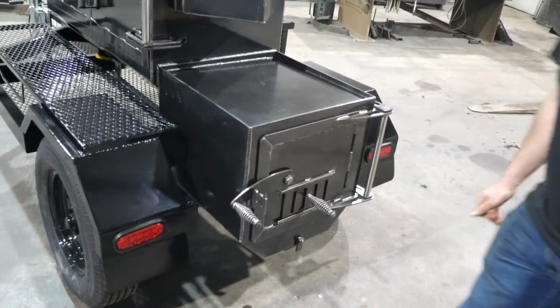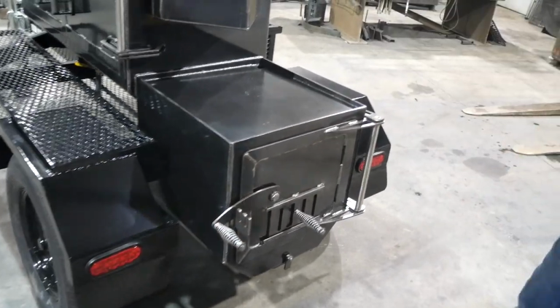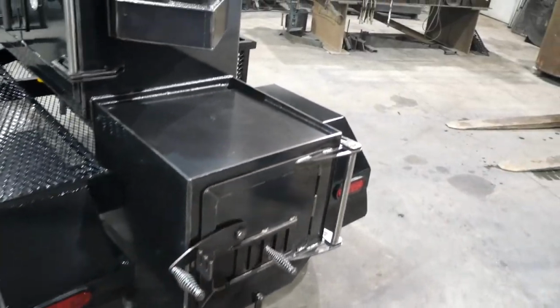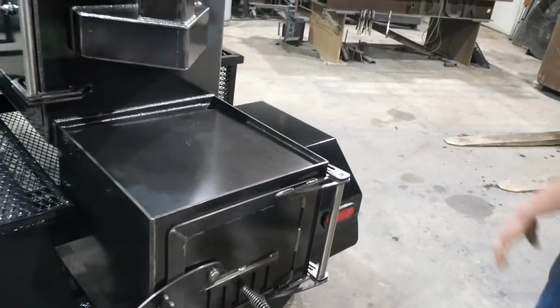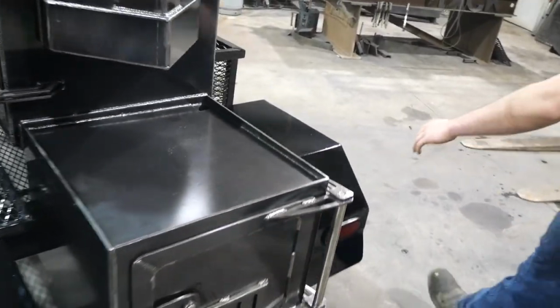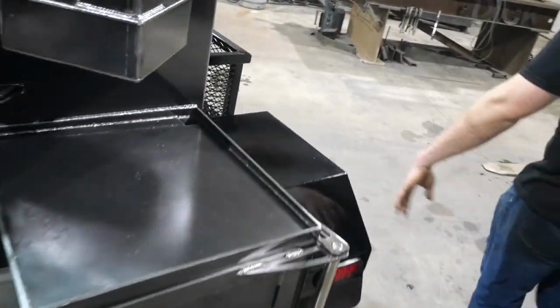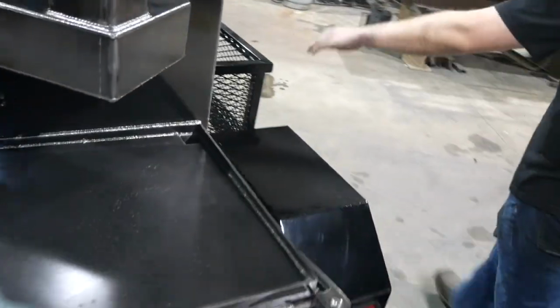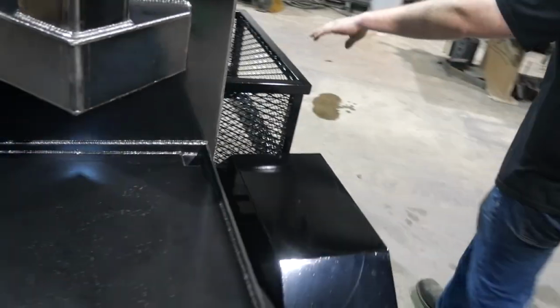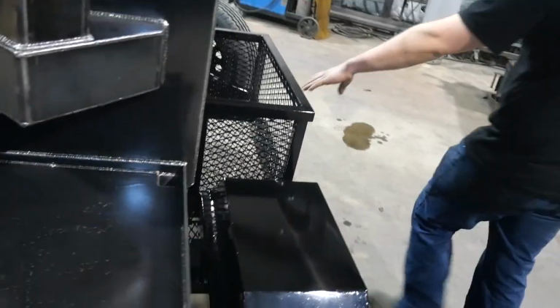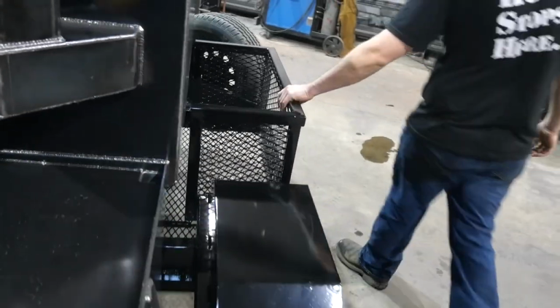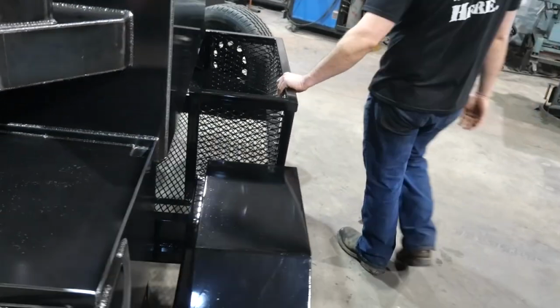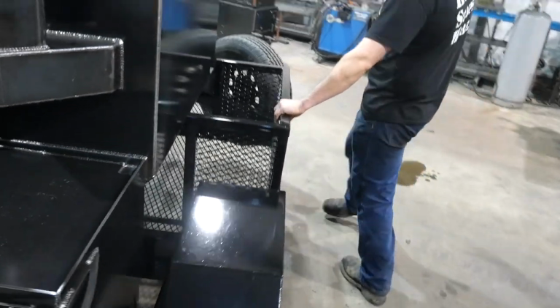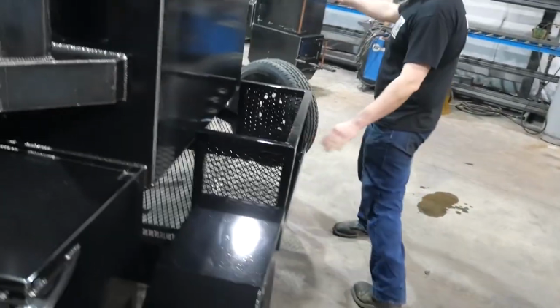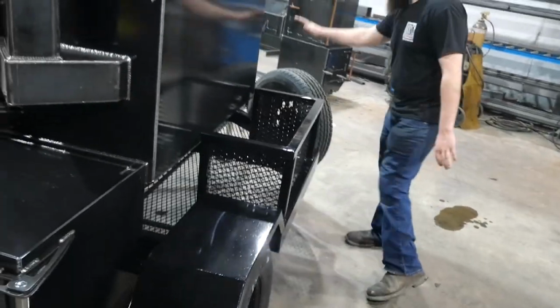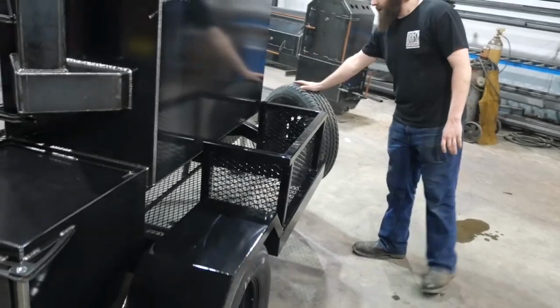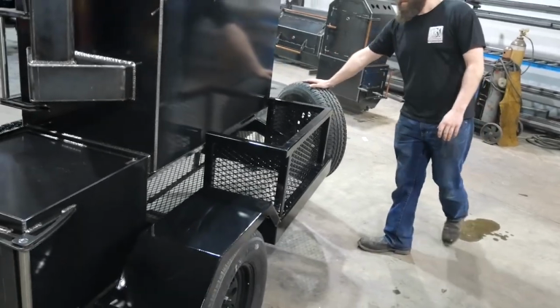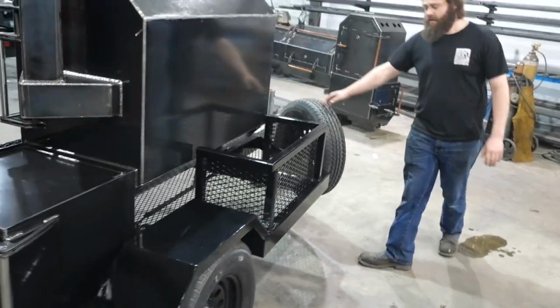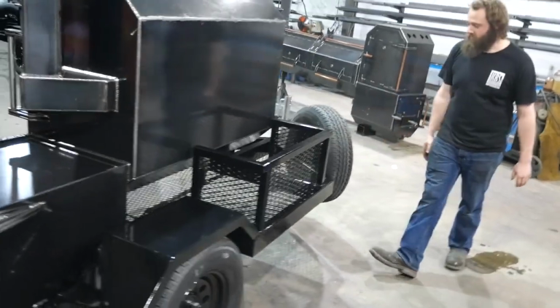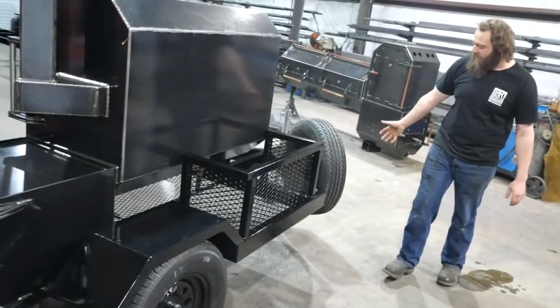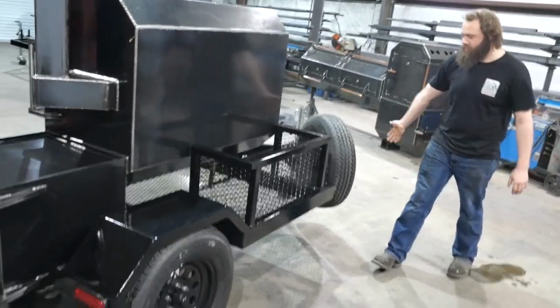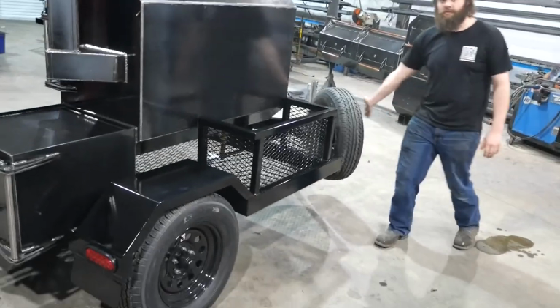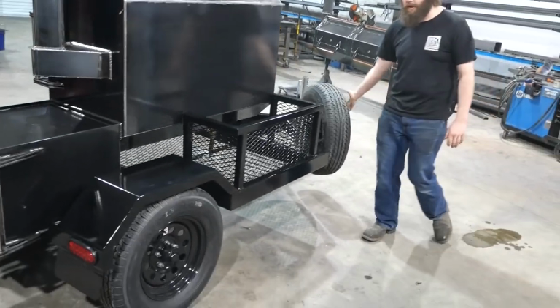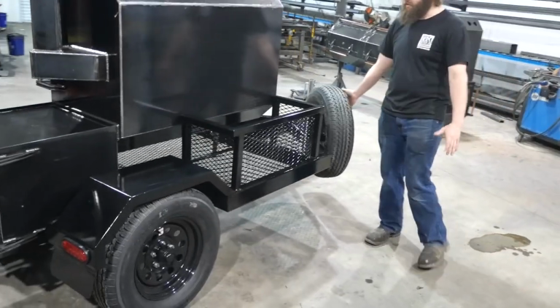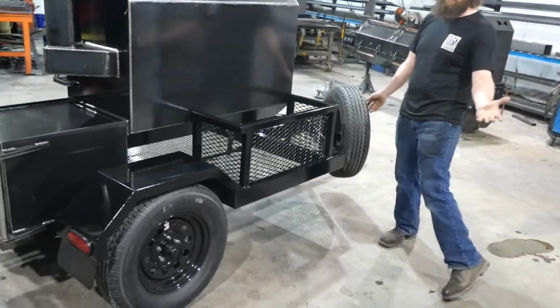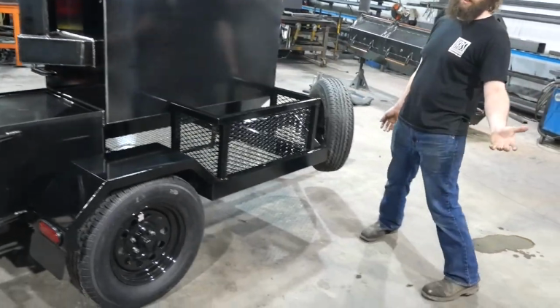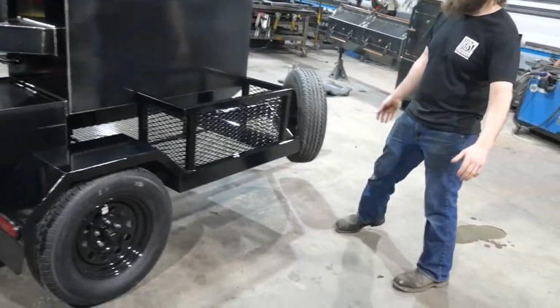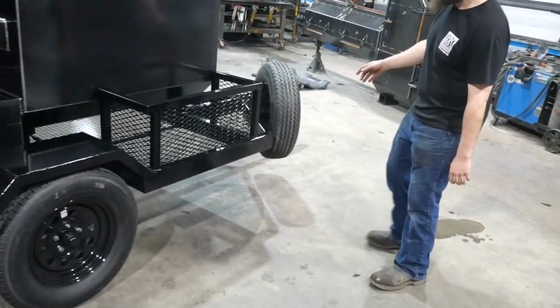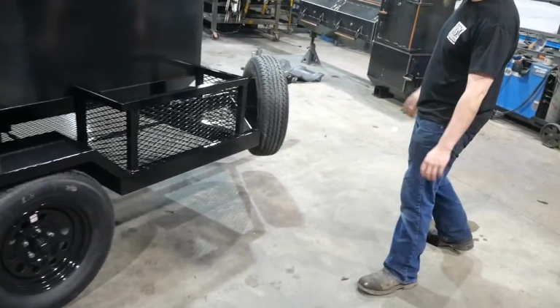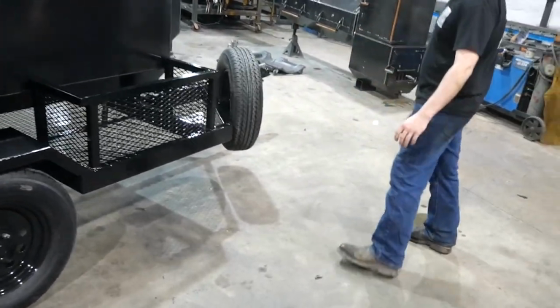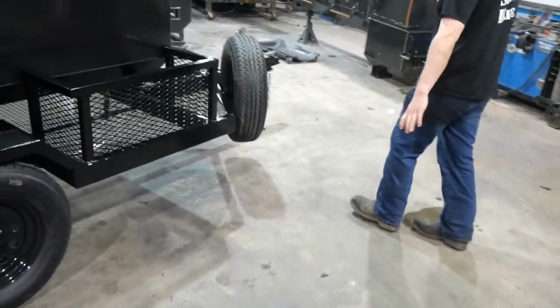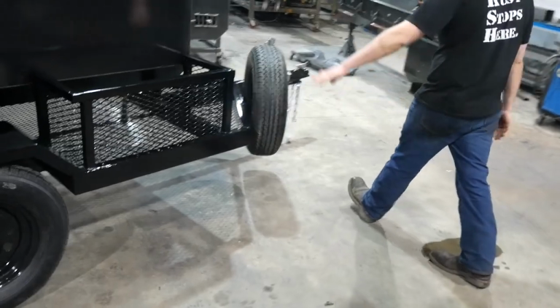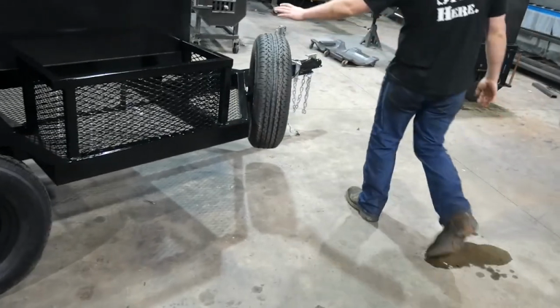On the back side of the trailer, he's got some nice wood storage. Also got a spare tire up here — a really nice option on the trailer. You don't want to break down somewhere without a spare.